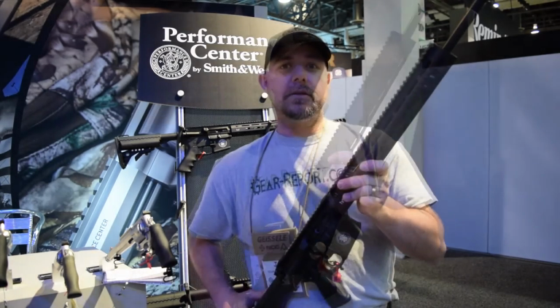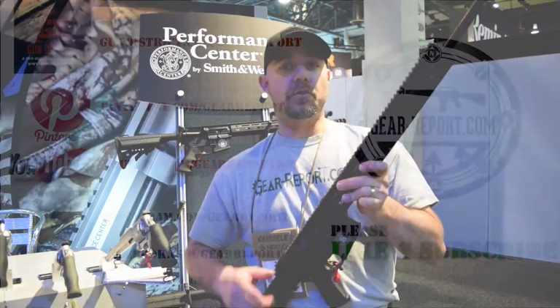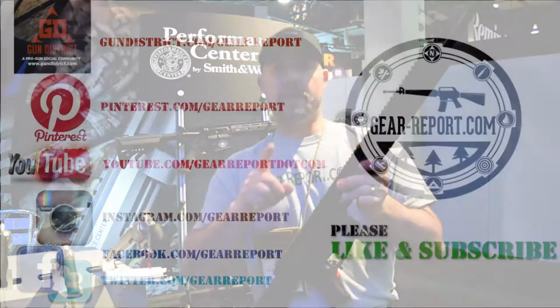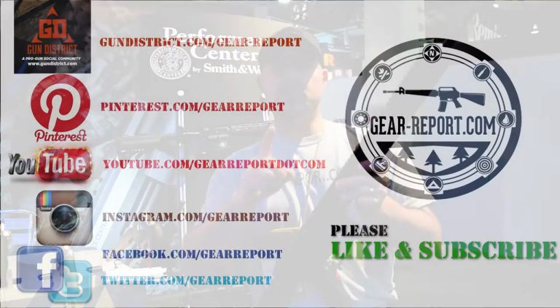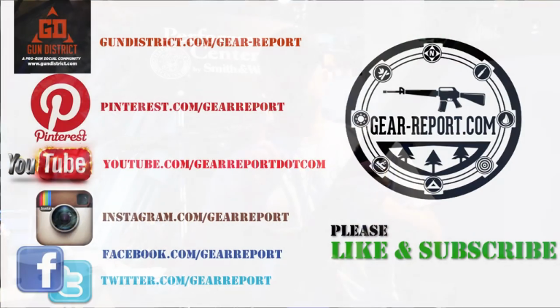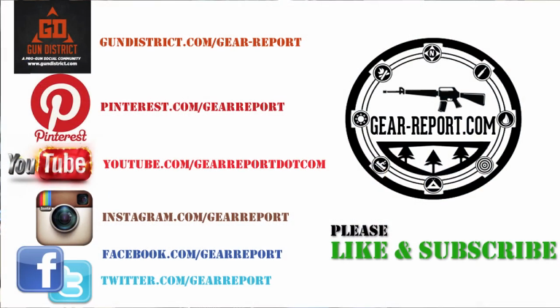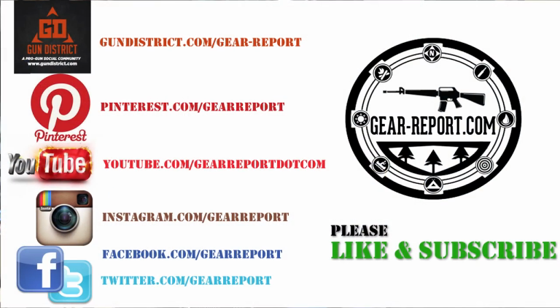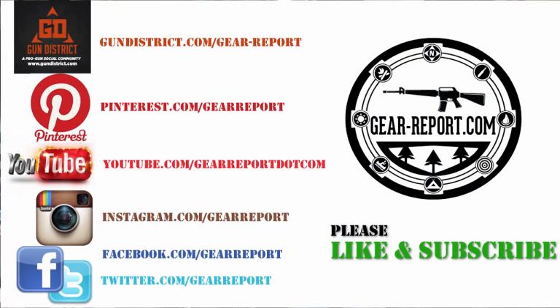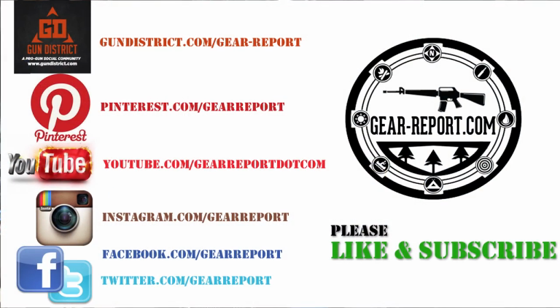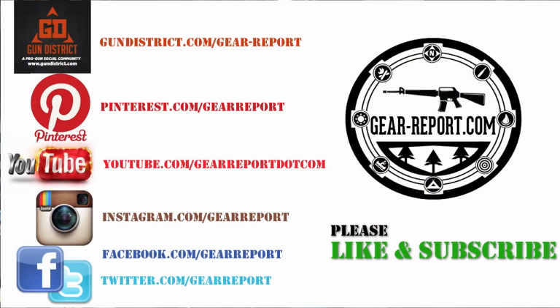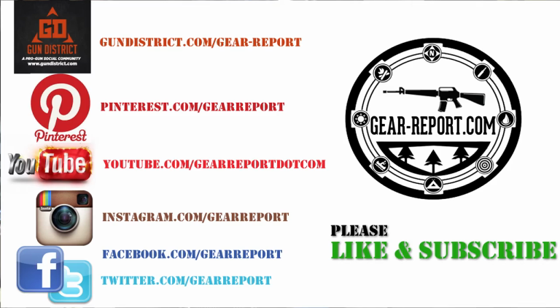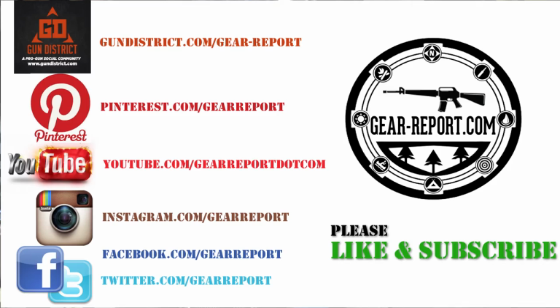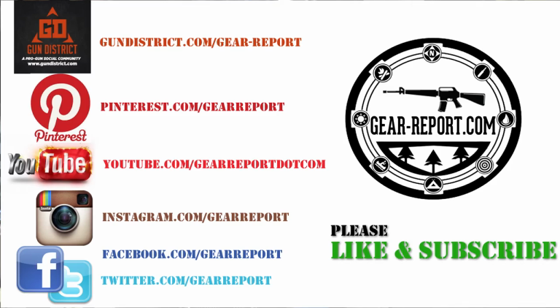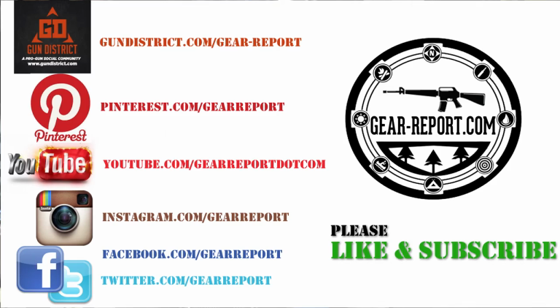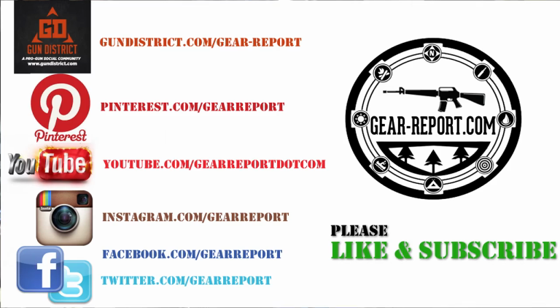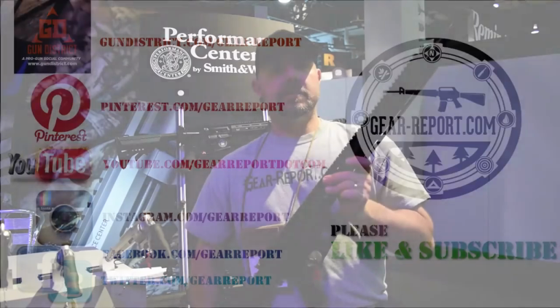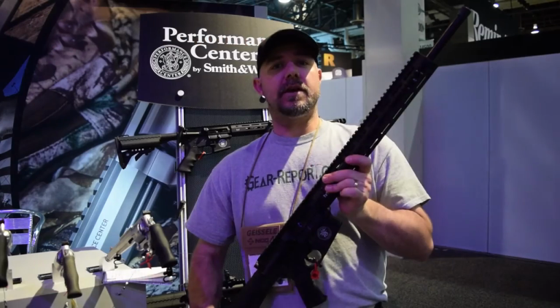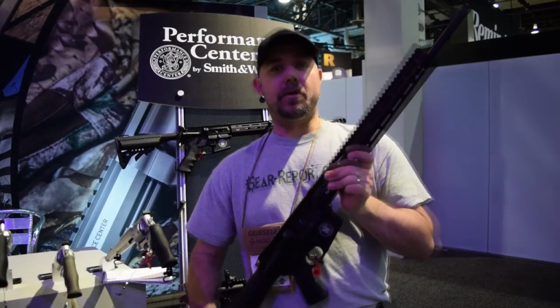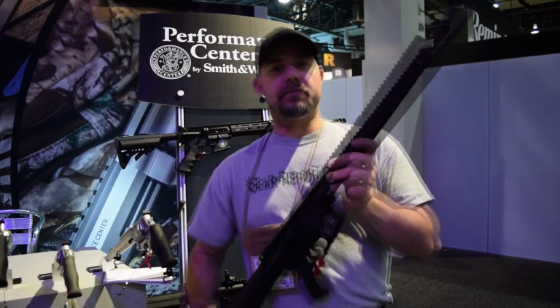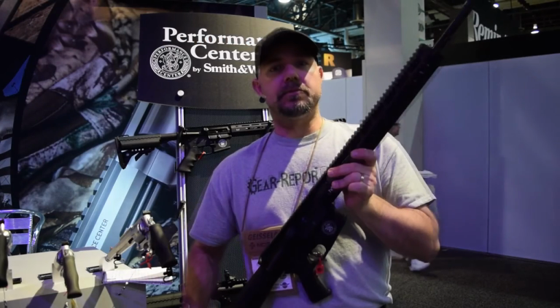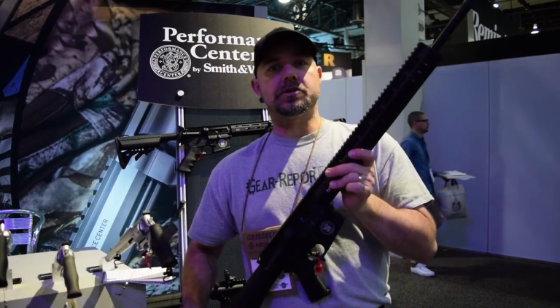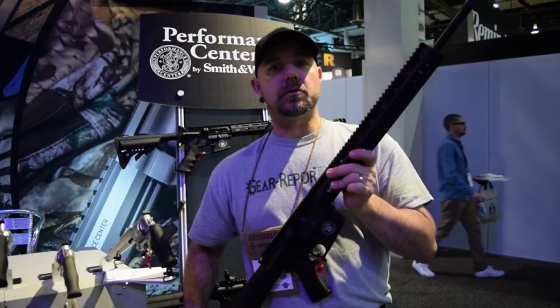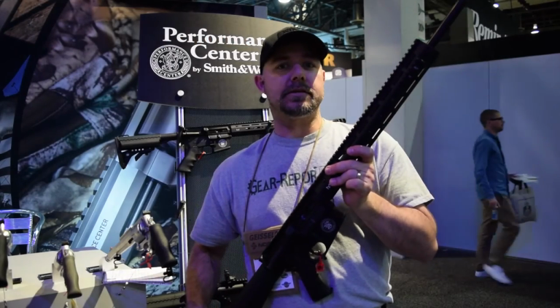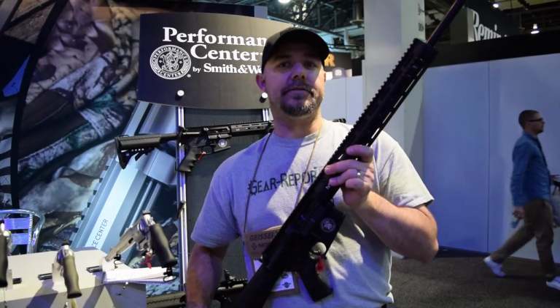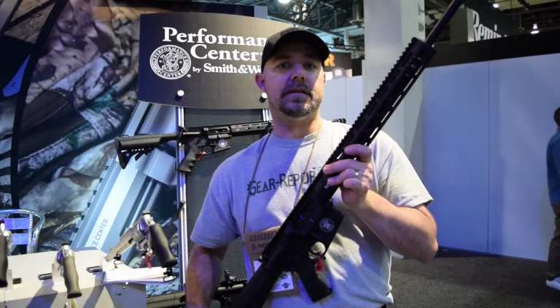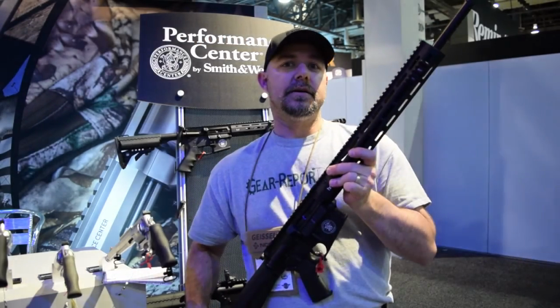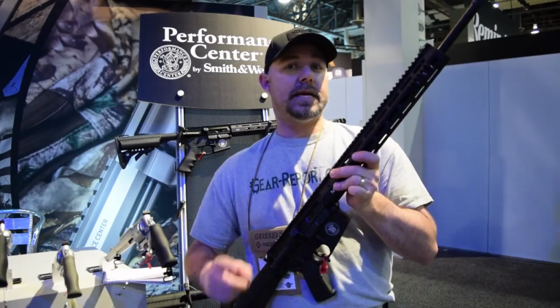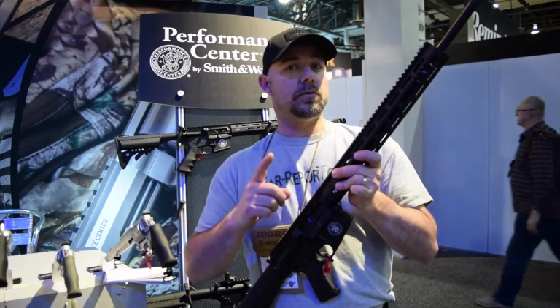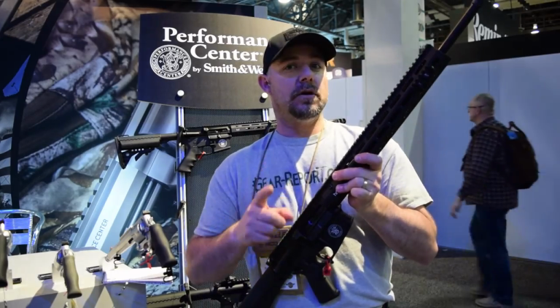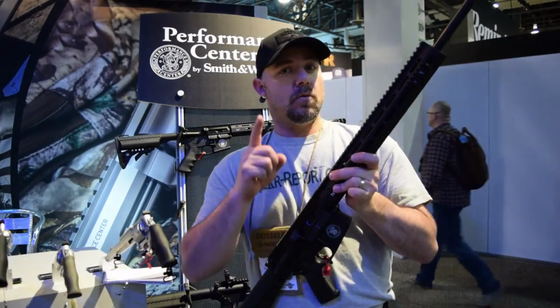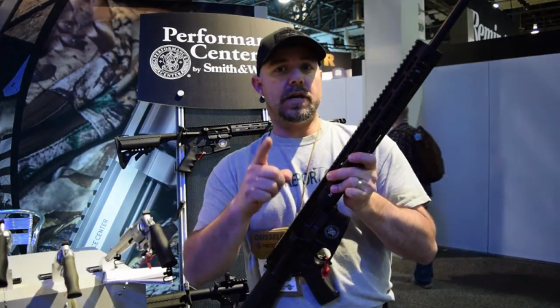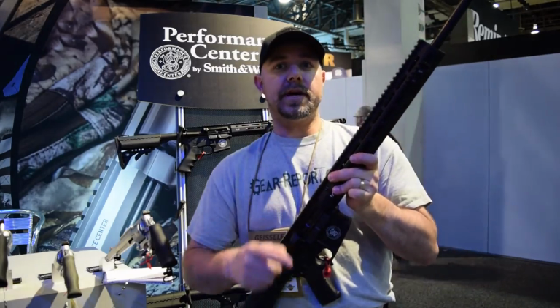Don't forget to like us on Facebook, subscribe, and give us a thumbs up on YouTube. This is Gear Report from SHOT Show 2017. Stay tuned — we'll see you at the range.